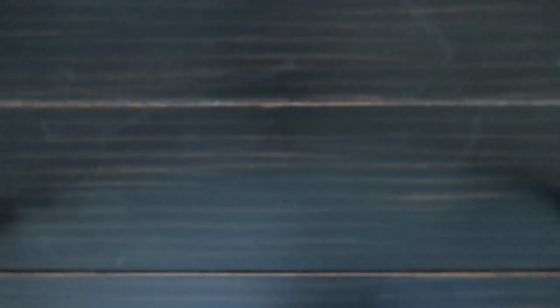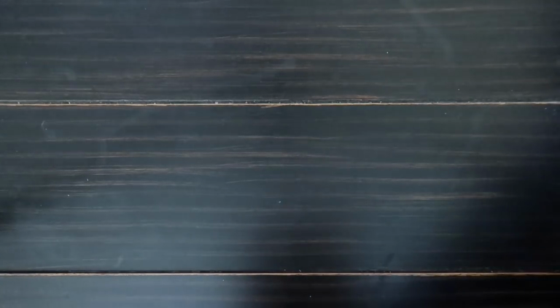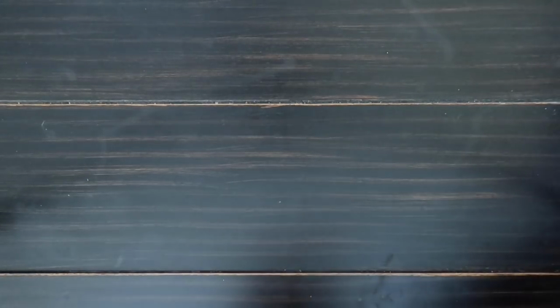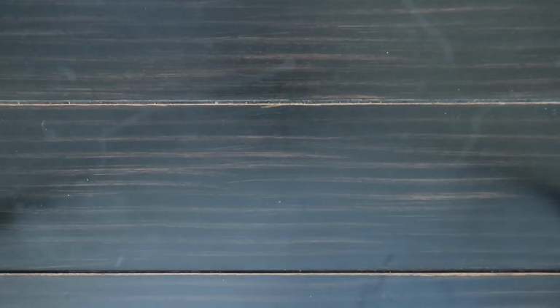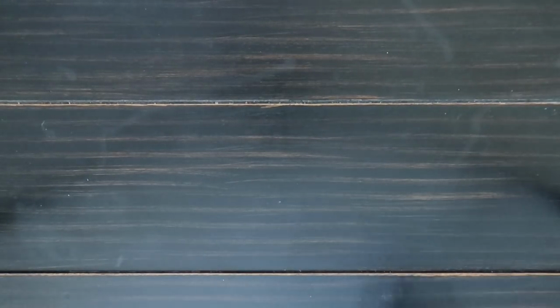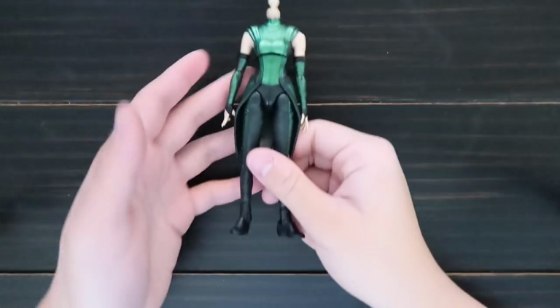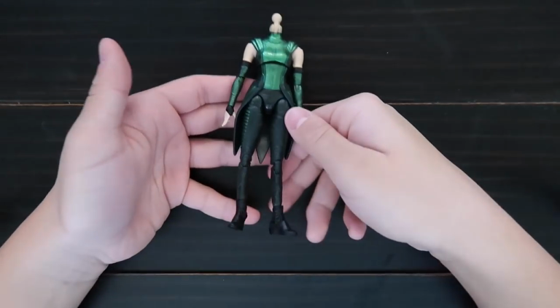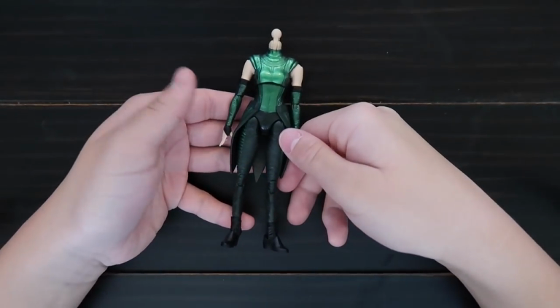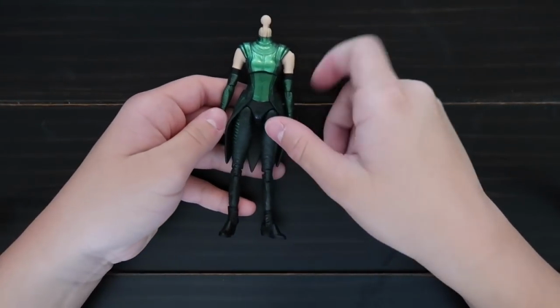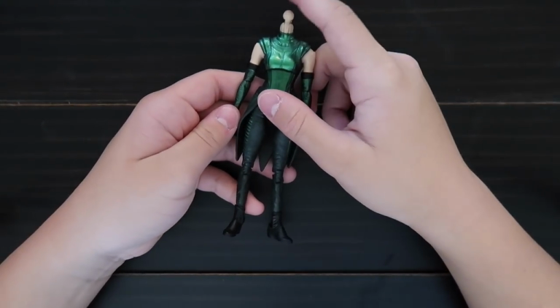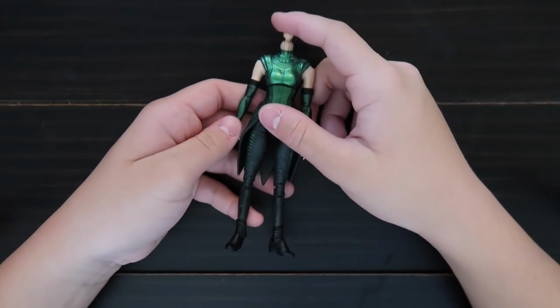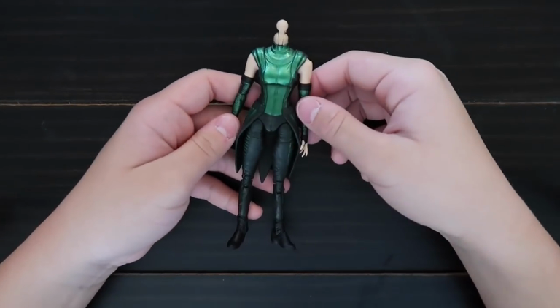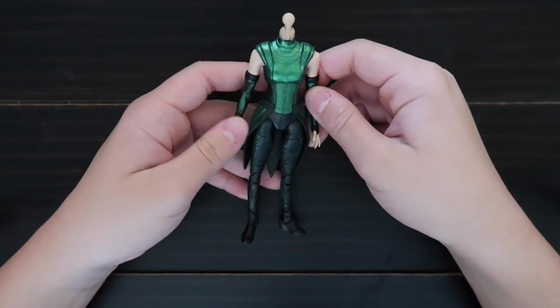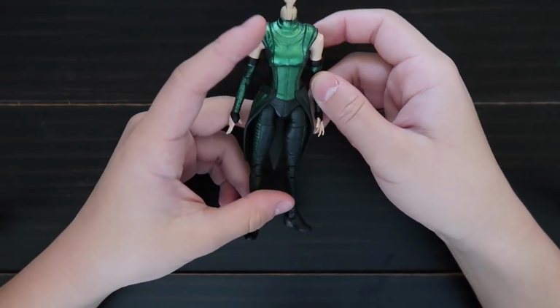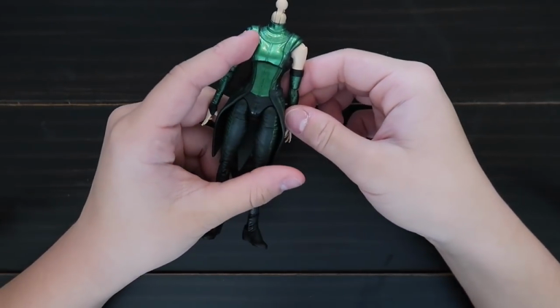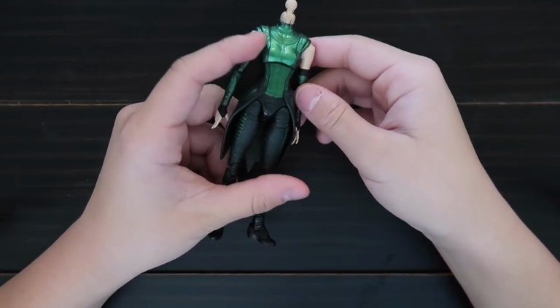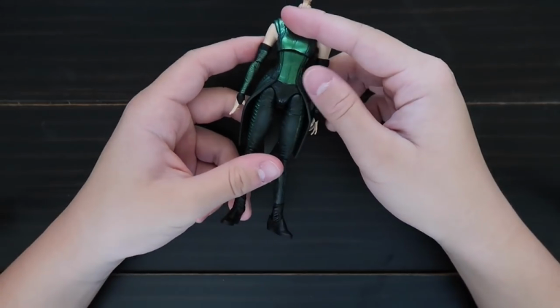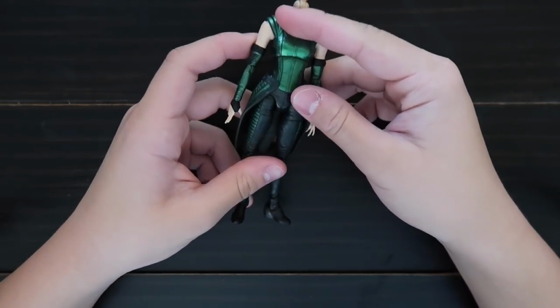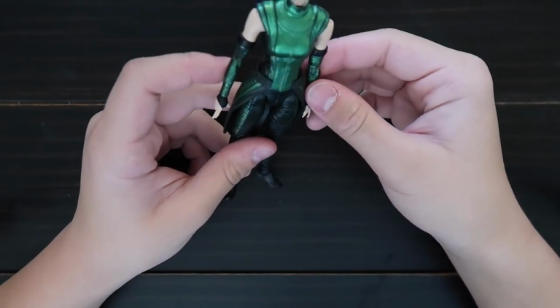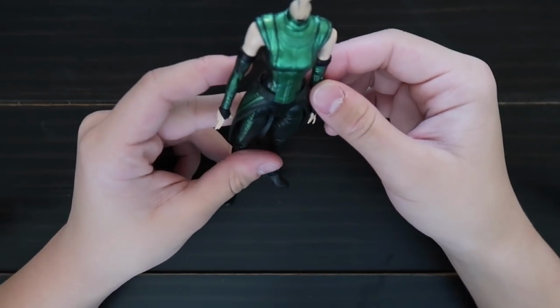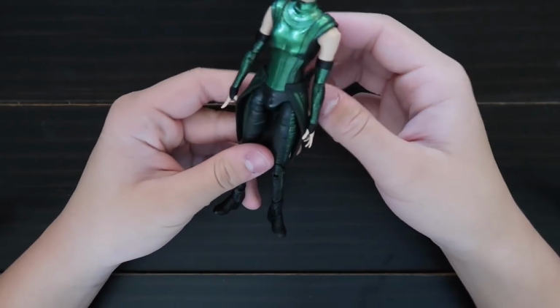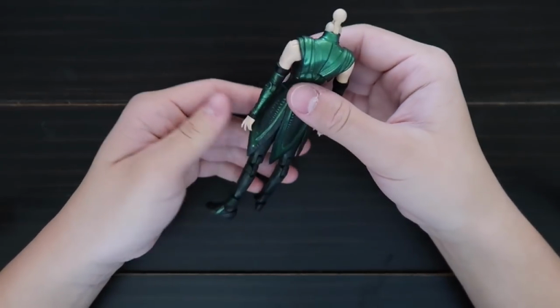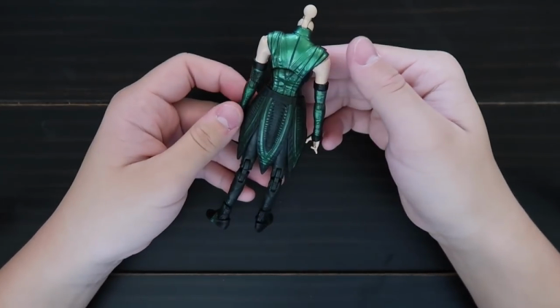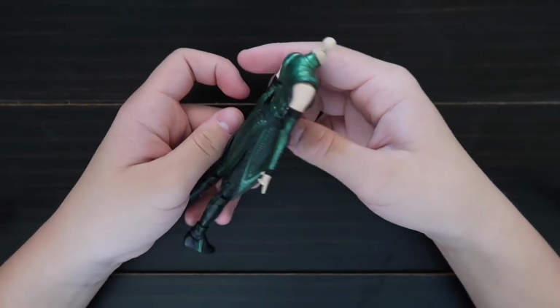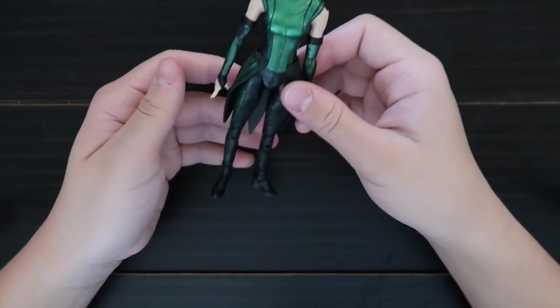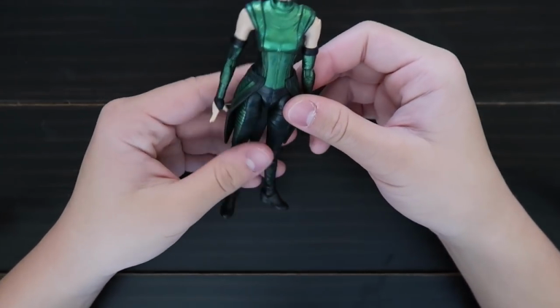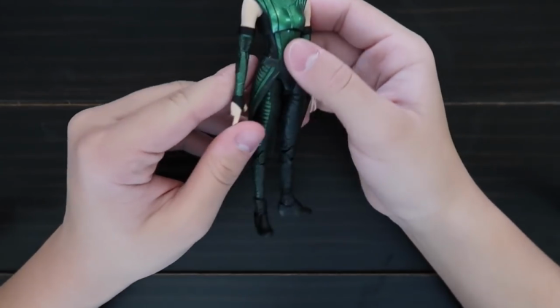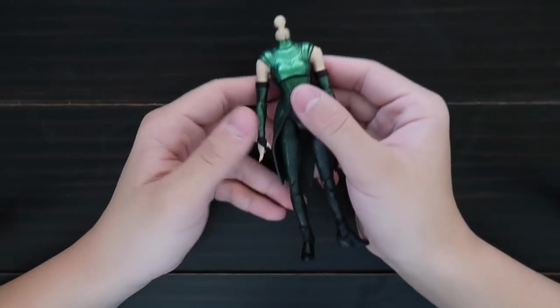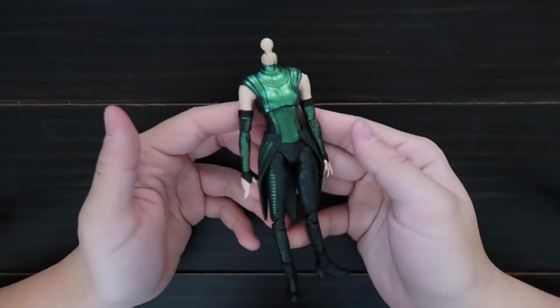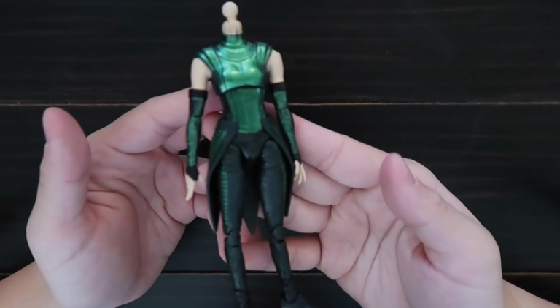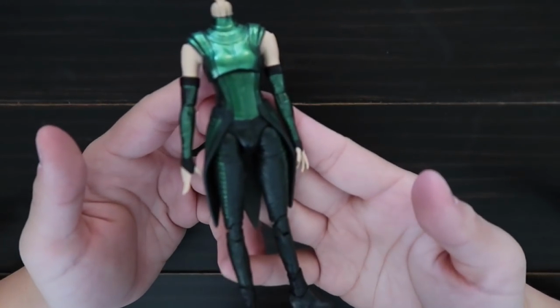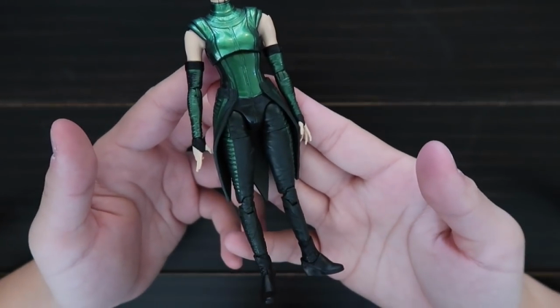I also have part of Mantis, but I don't have a head yet, because this is also a Build-A-Figure — you have to buy six figures for this one. So I'm missing some of the parts, but you can look at the body.